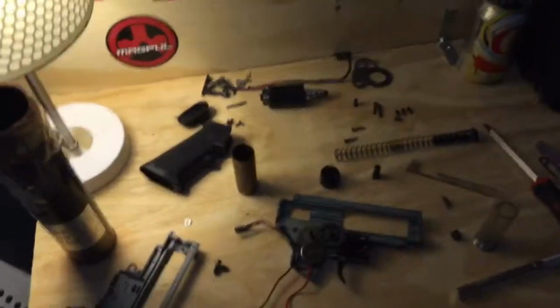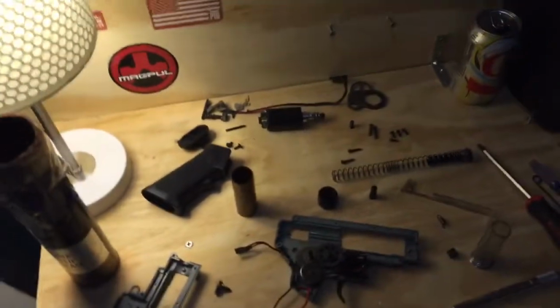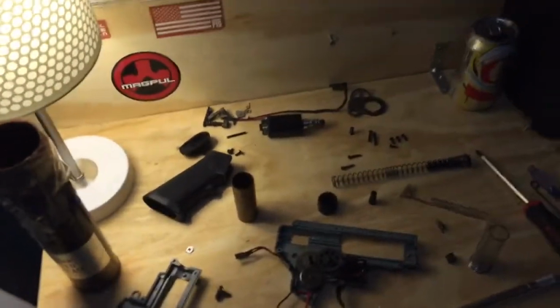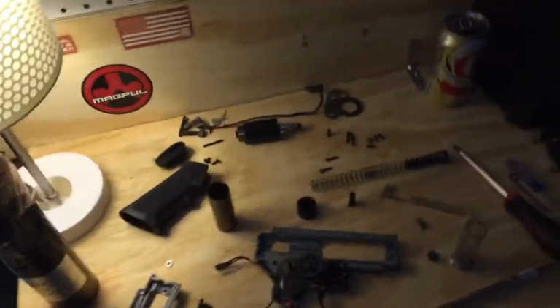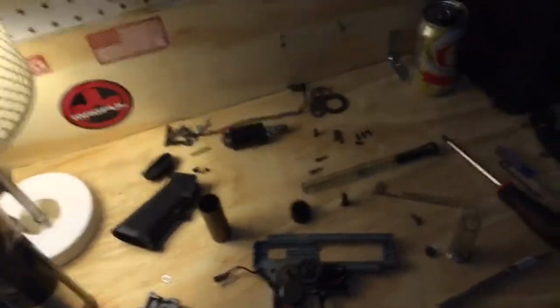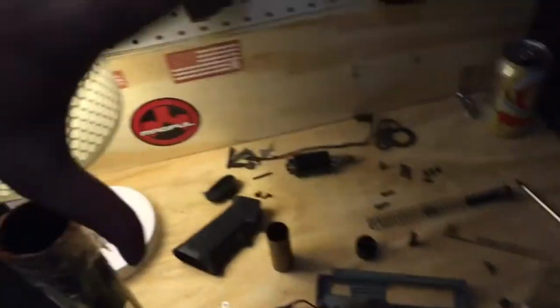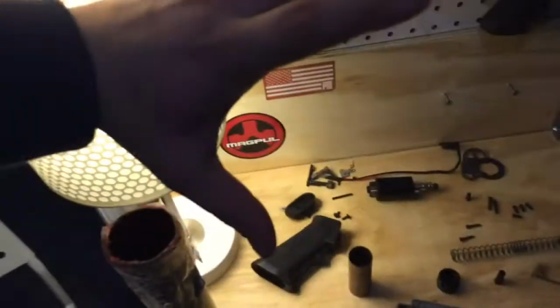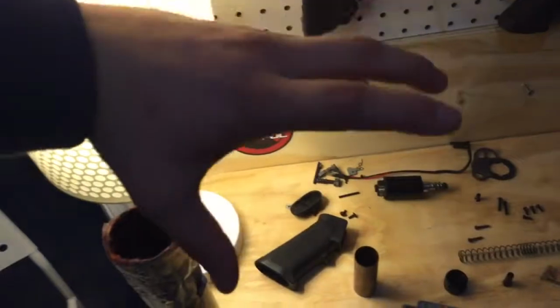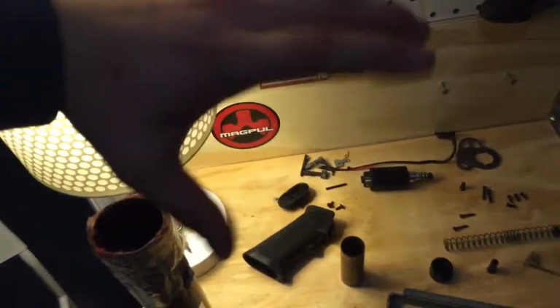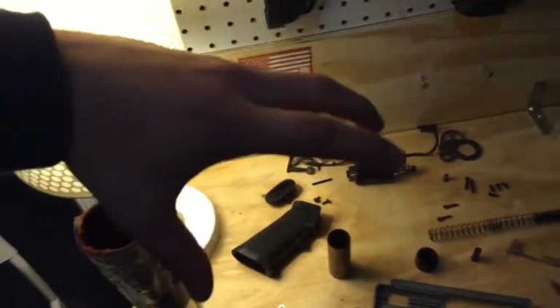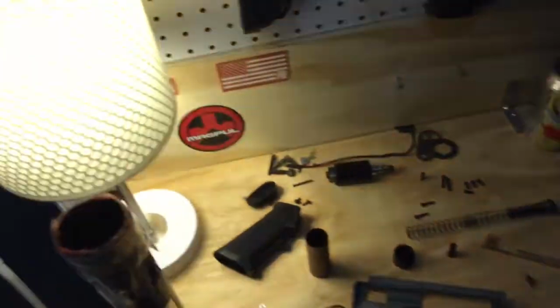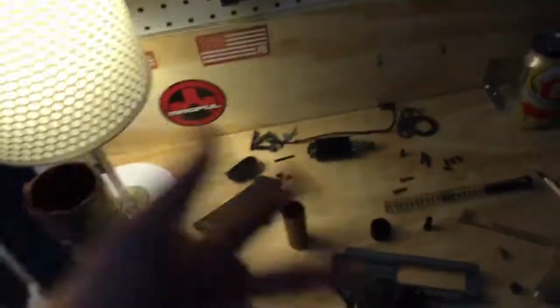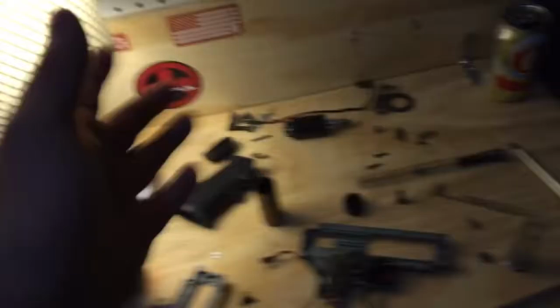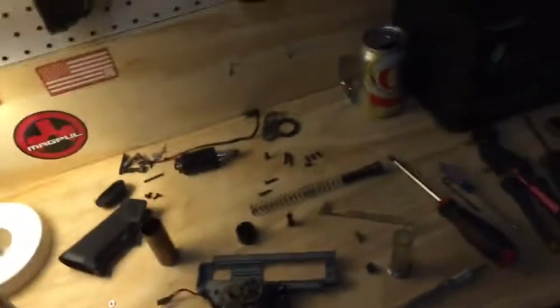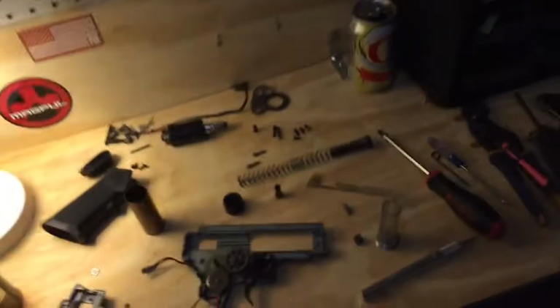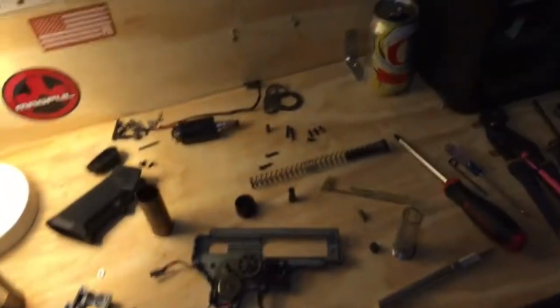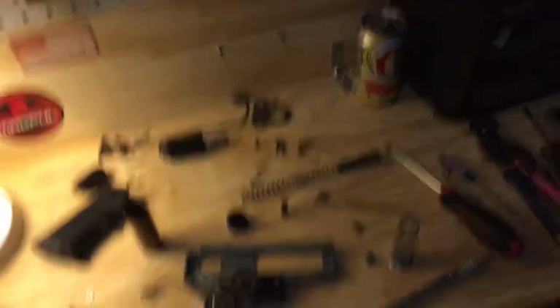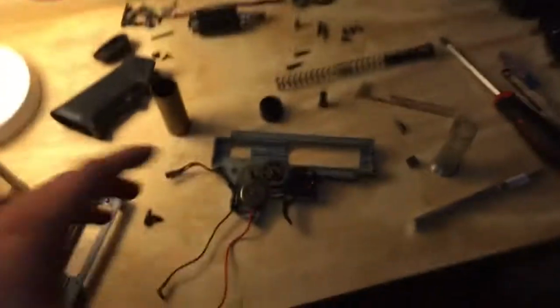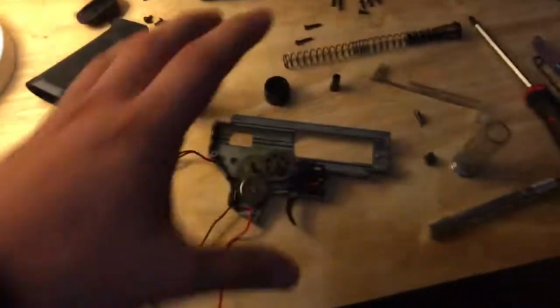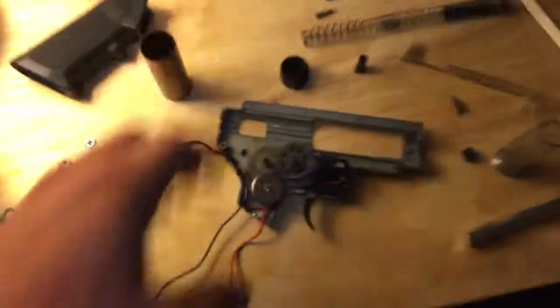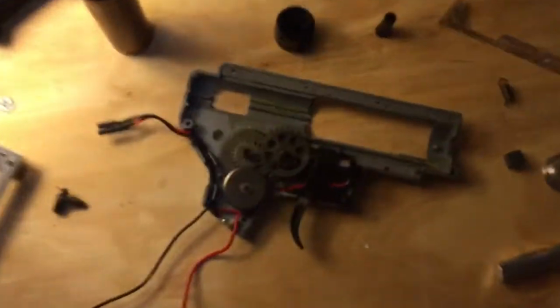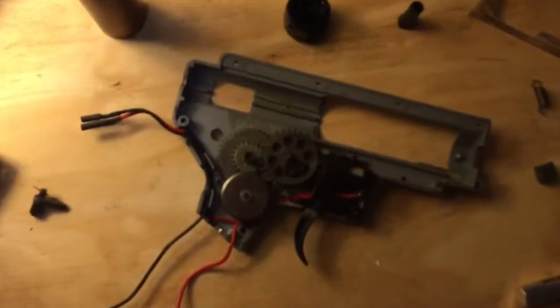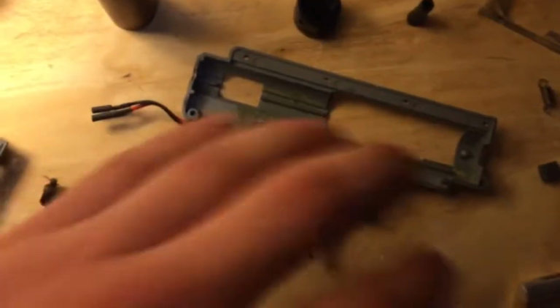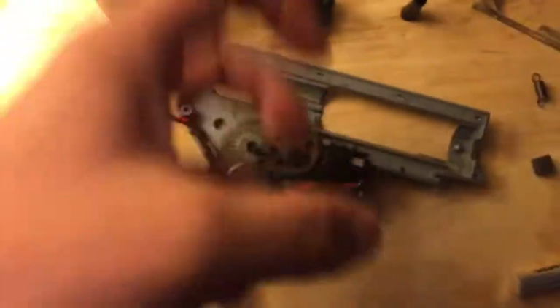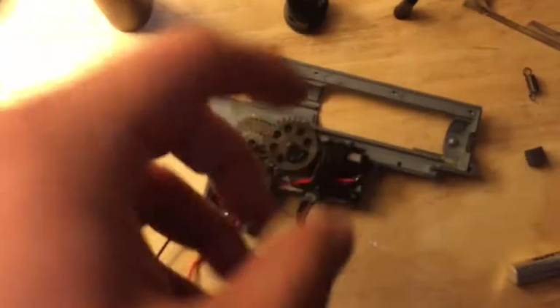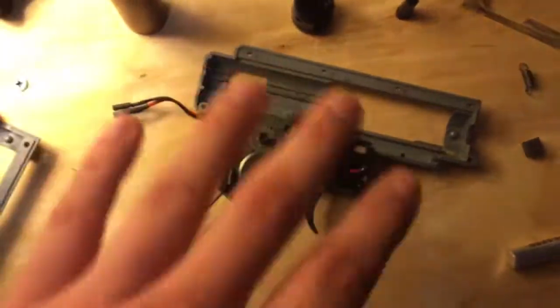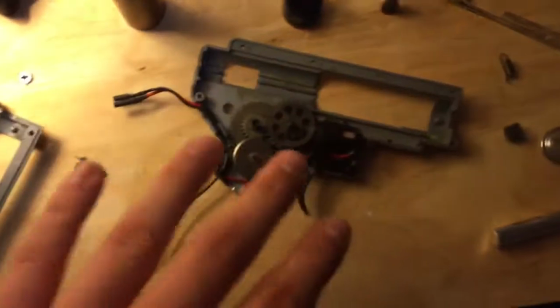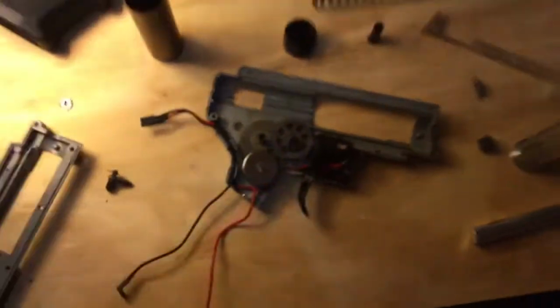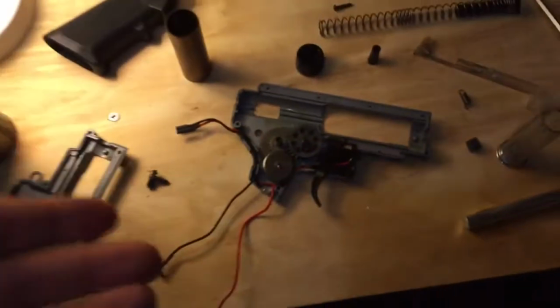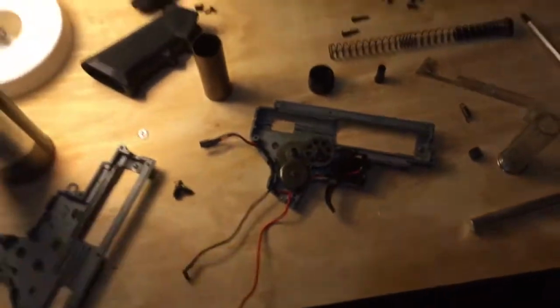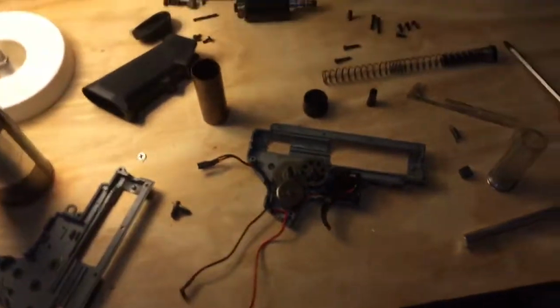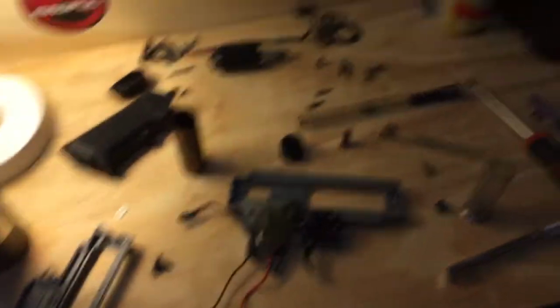I also want to improve the lighting. I just threw this lamp here real quick, but I do have a desk lamp that actually points, so I'm going to be using that — especially if I'm going to be taking videos, I want to be able to clearly show you guys what I'm doing.